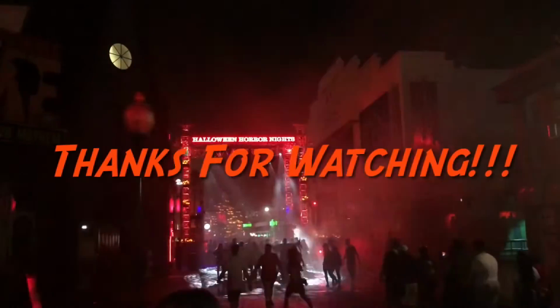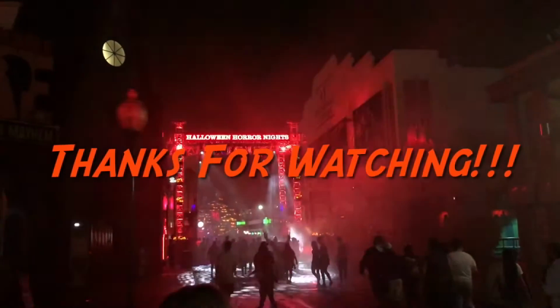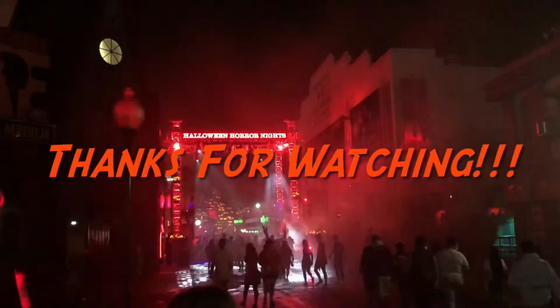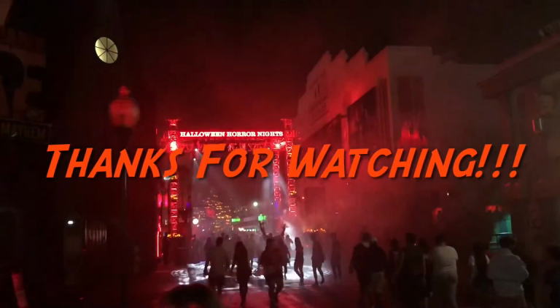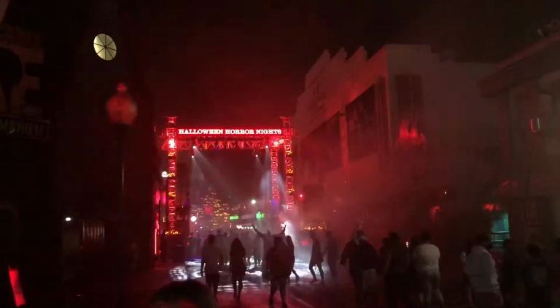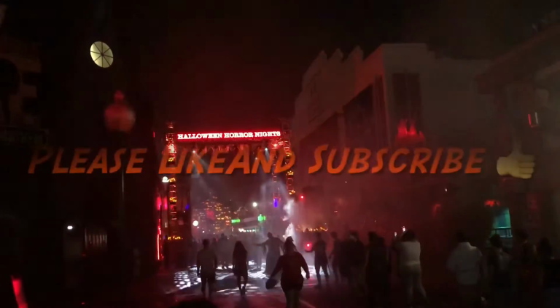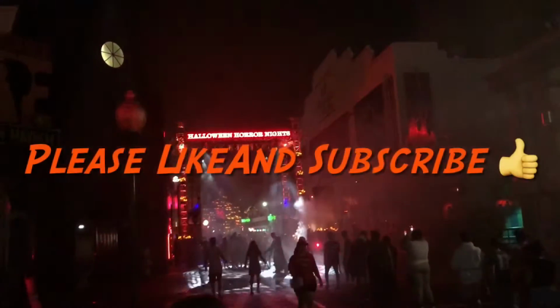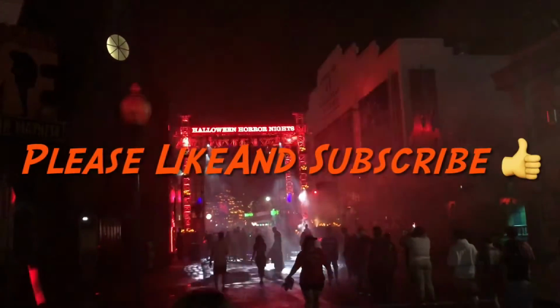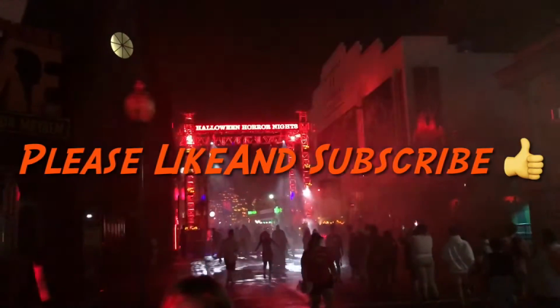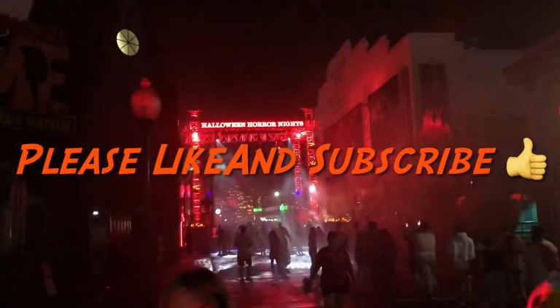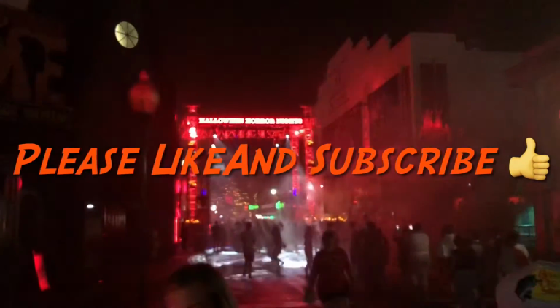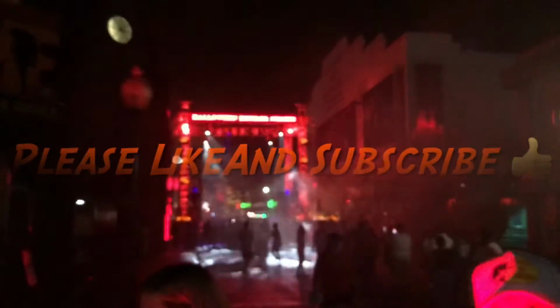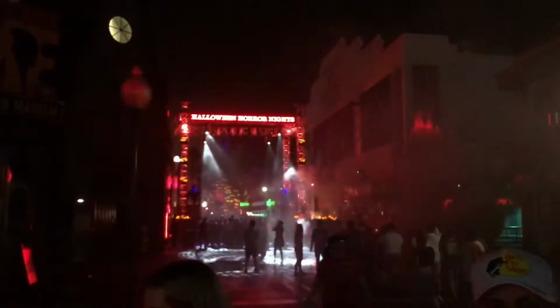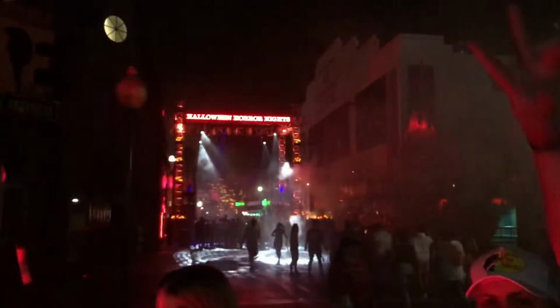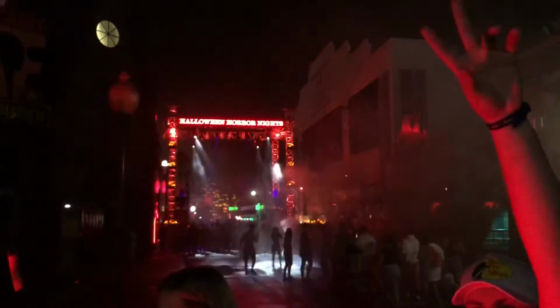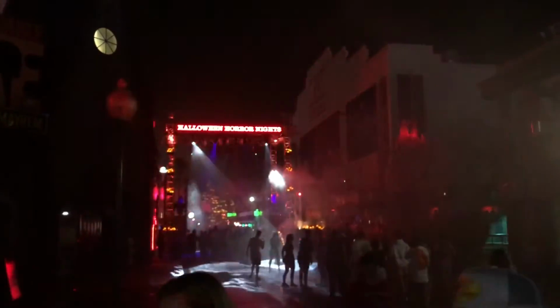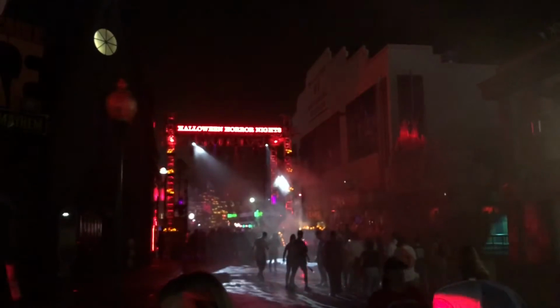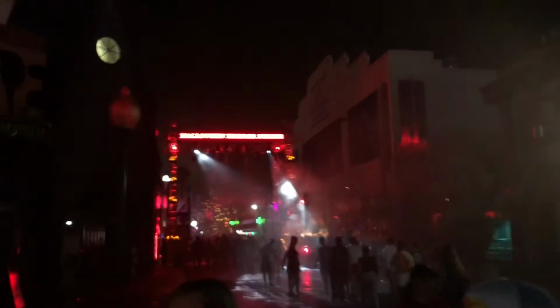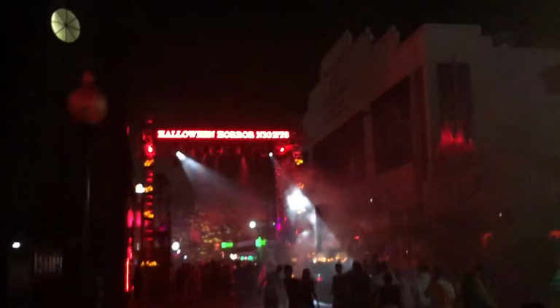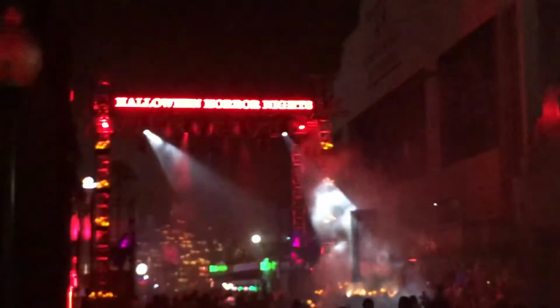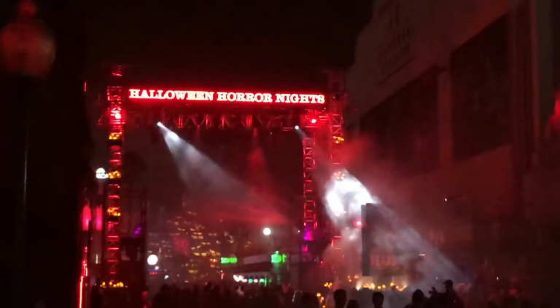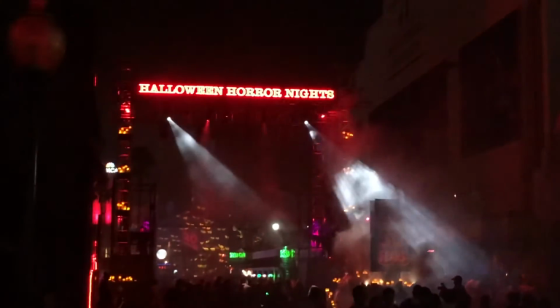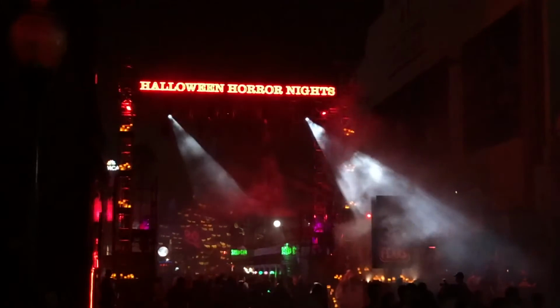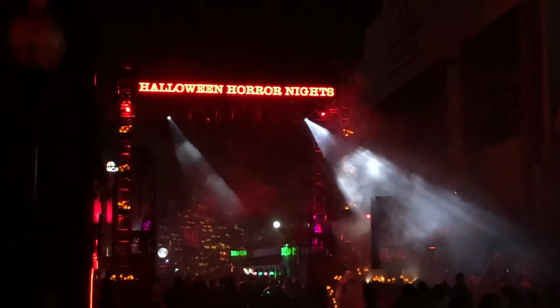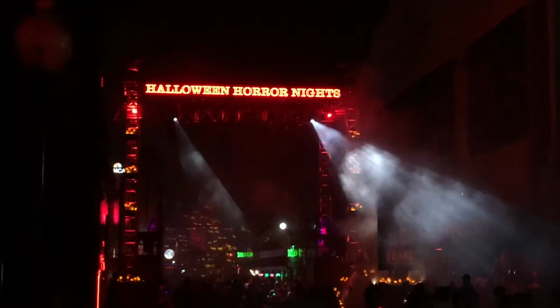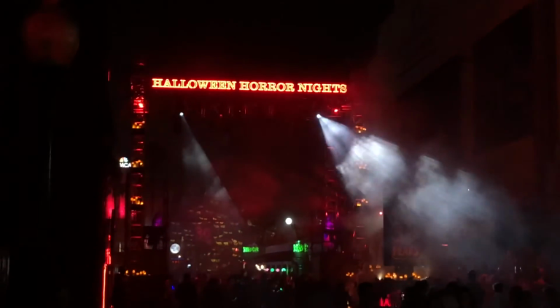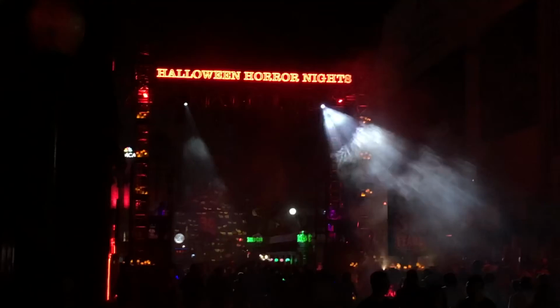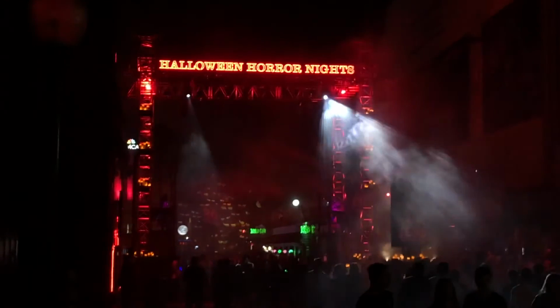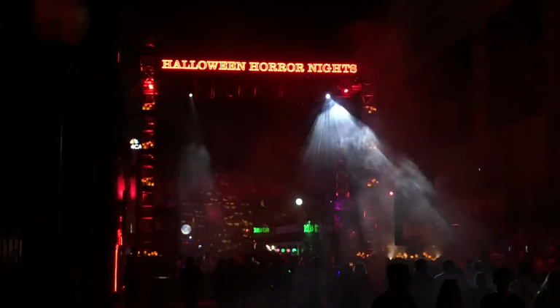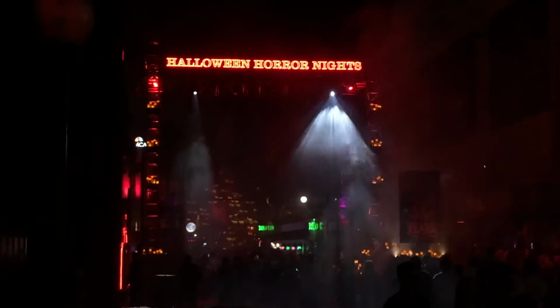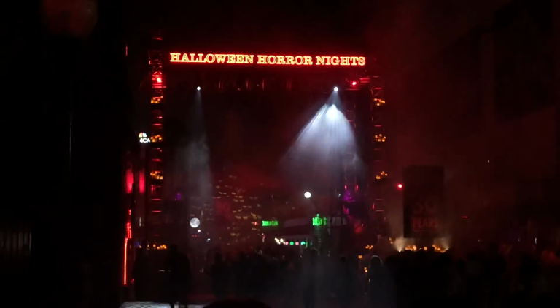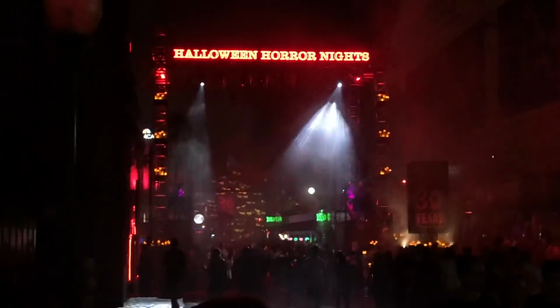As always everyone, thank you so much for watching today's video. If you like this video please give it a thumbs up and if you haven't already hit the subscribe button down below. Leave a comment and tell me what you want to see next — I read every single one so I love to see that. Hope you have a good week. Peace.